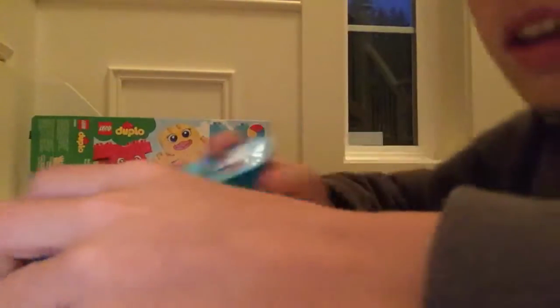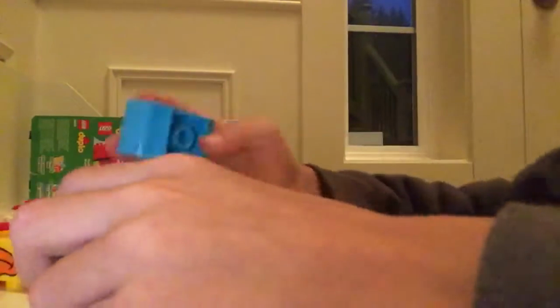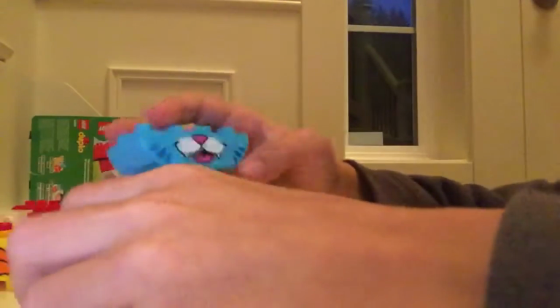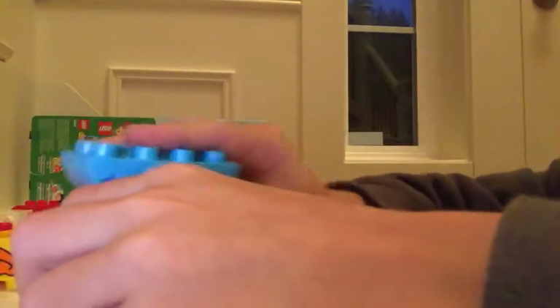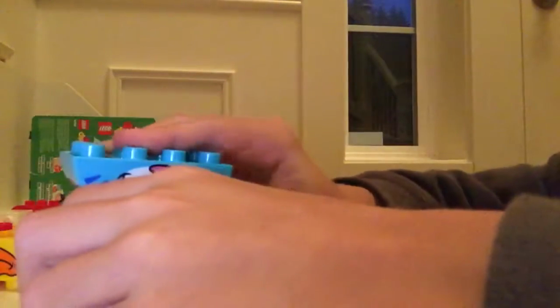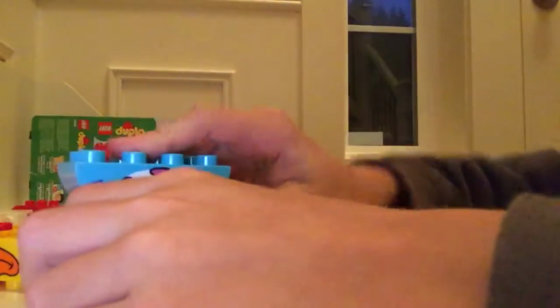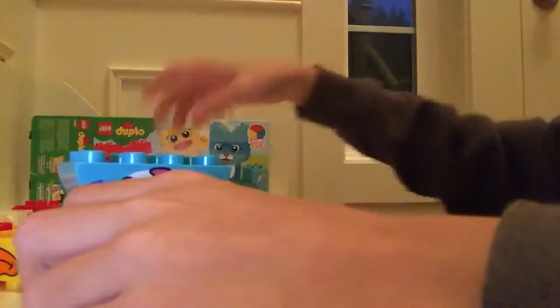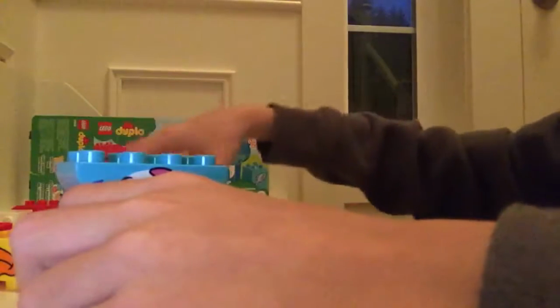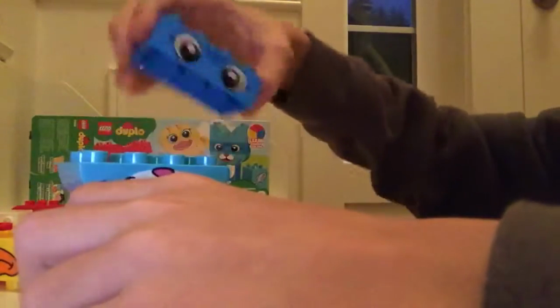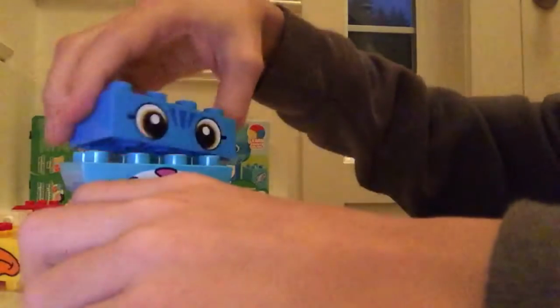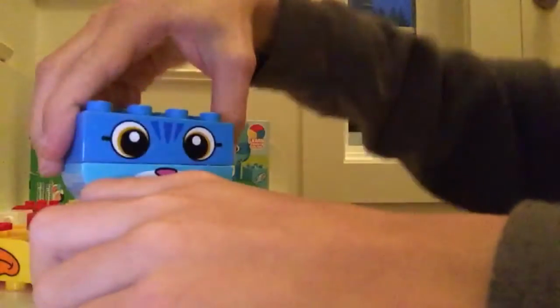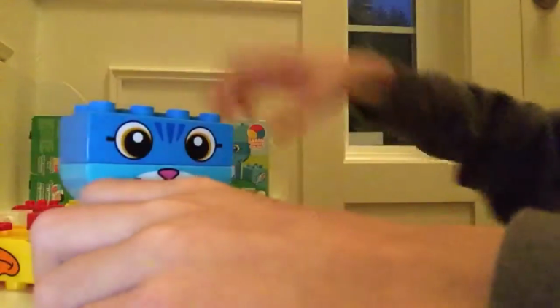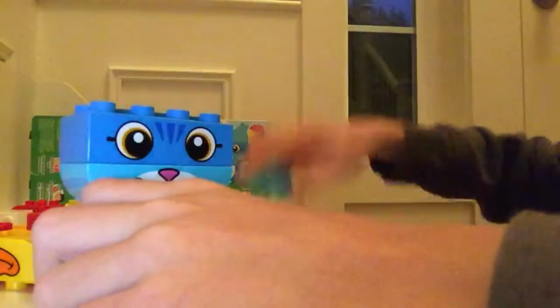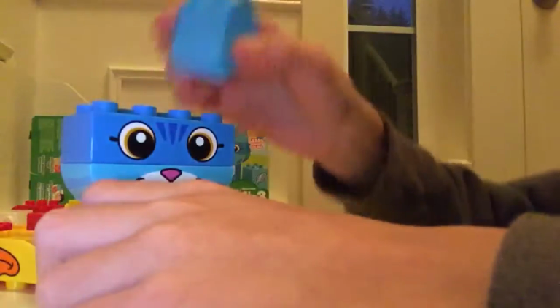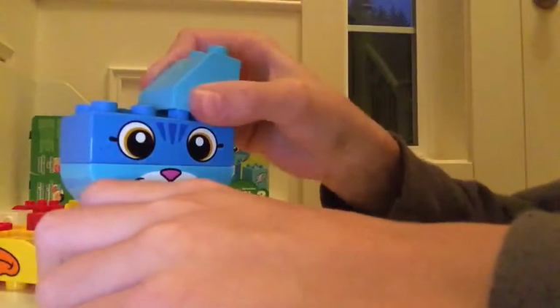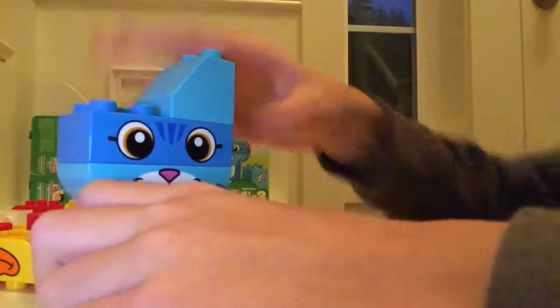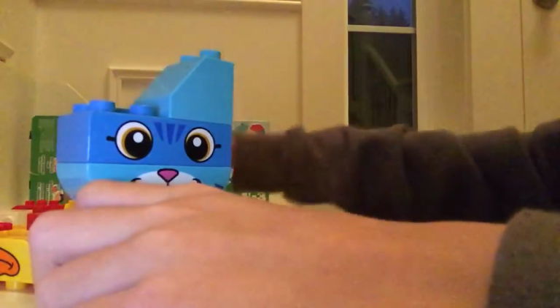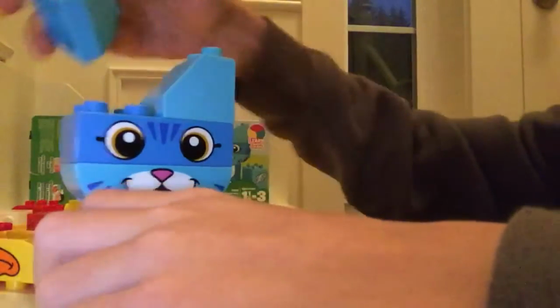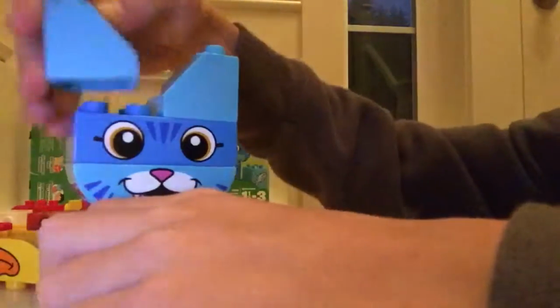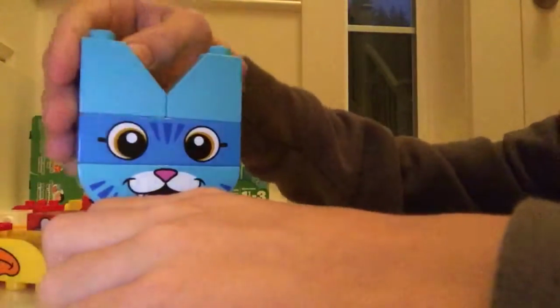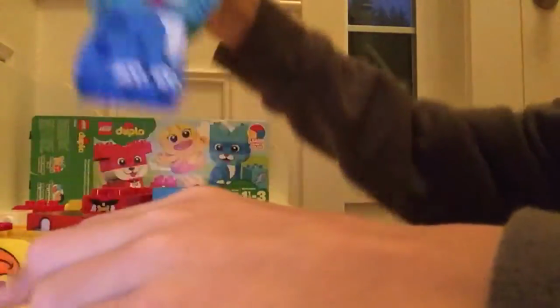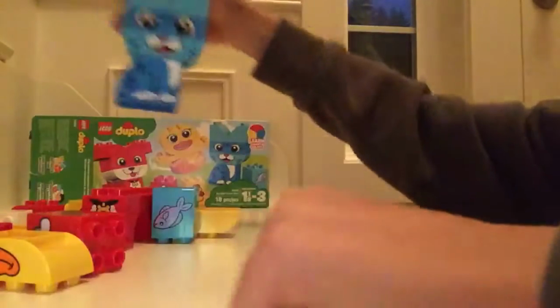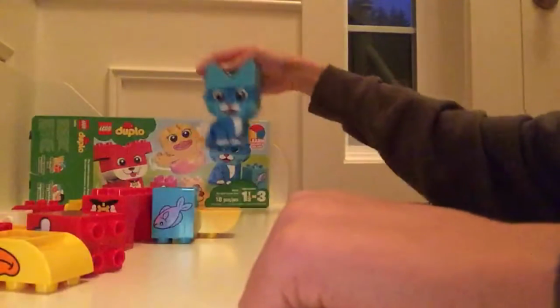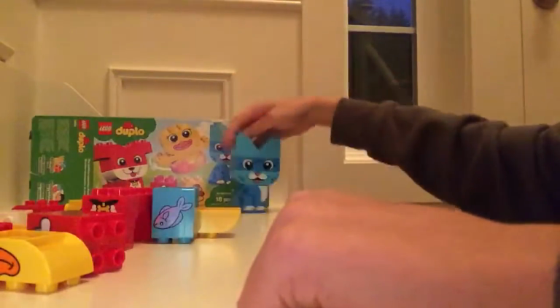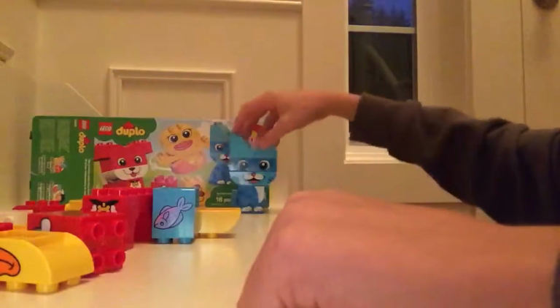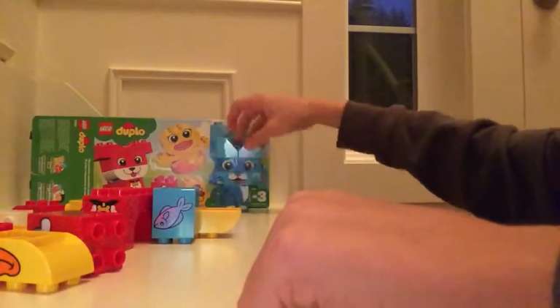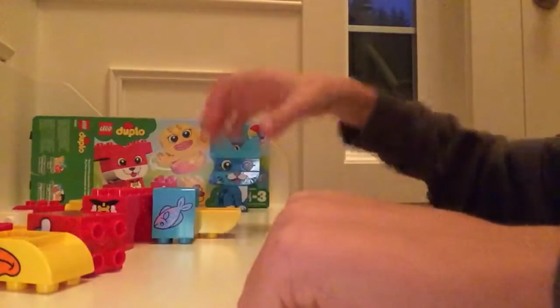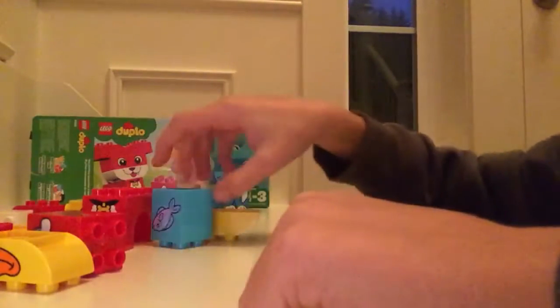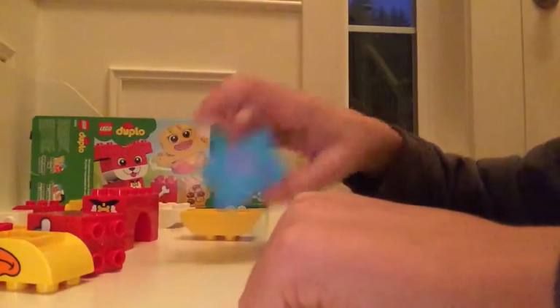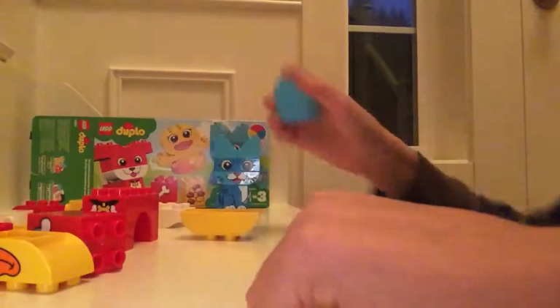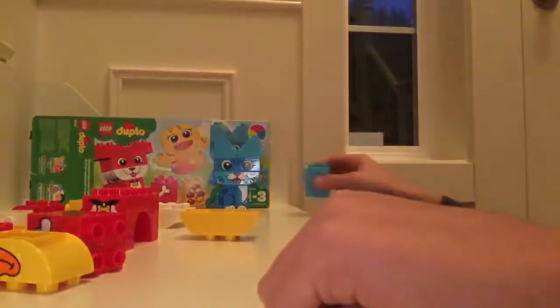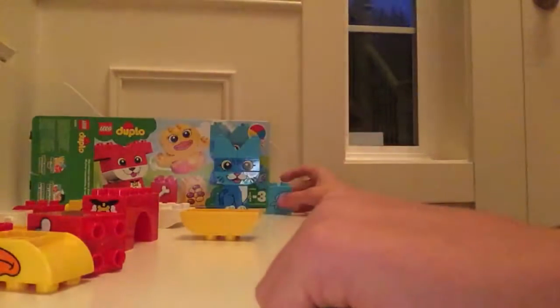So we start with the cat's body. Then we make the cat's mouth, eyes, and ears. There's the cat — meow. Then we give him his fish.